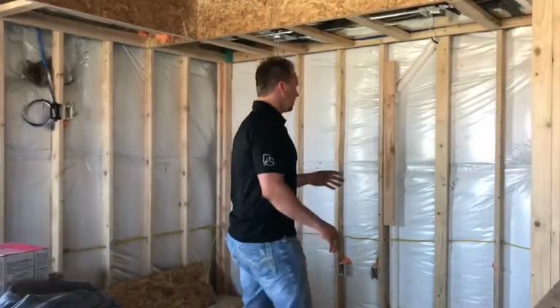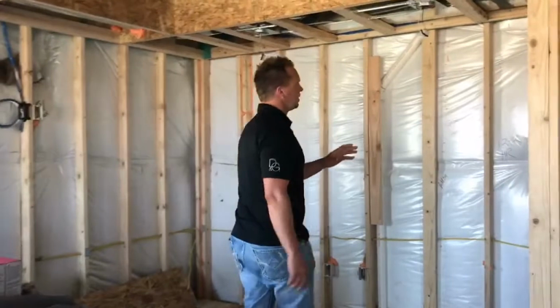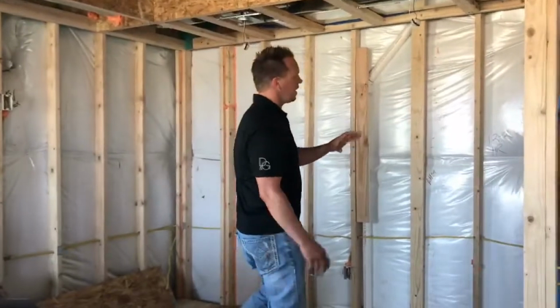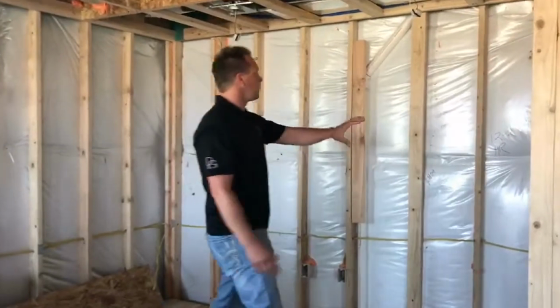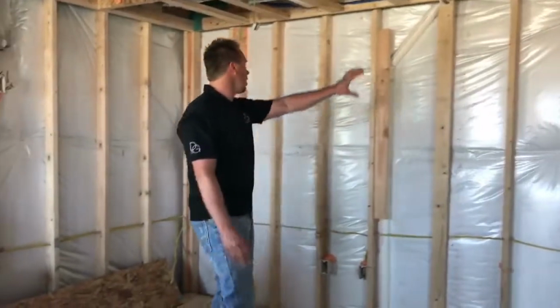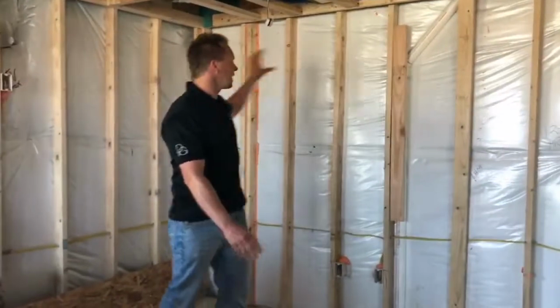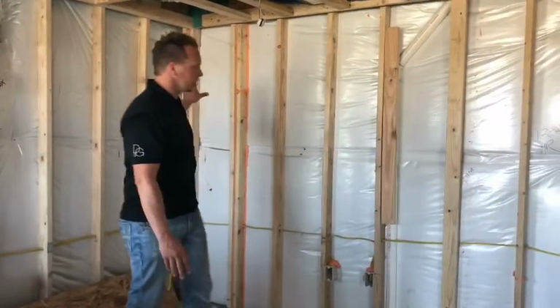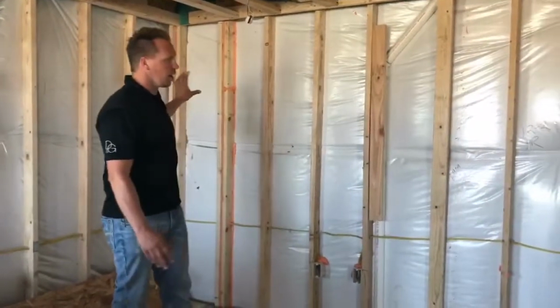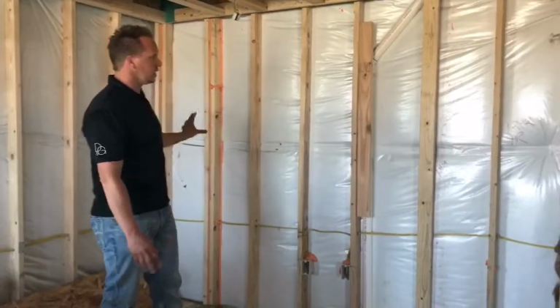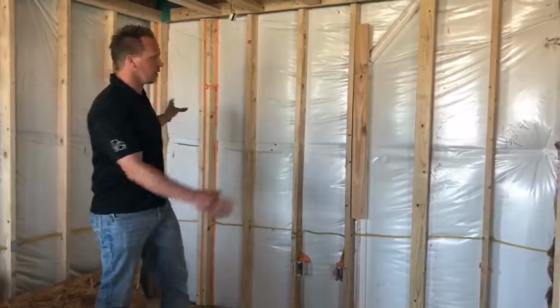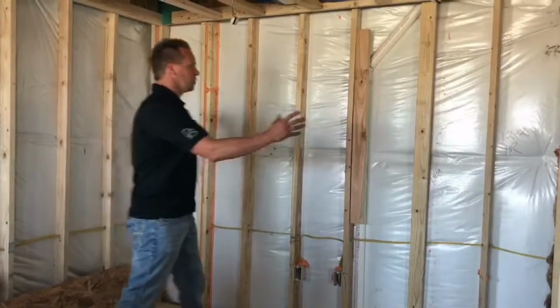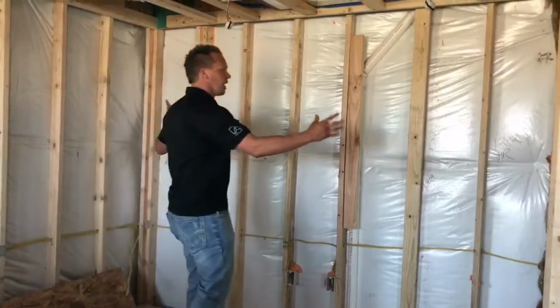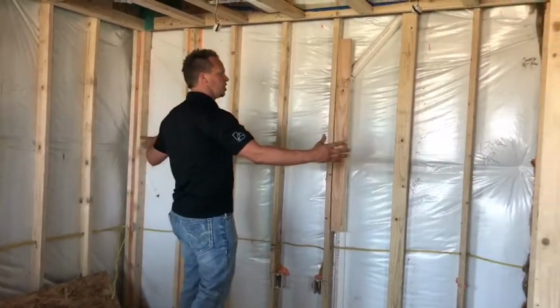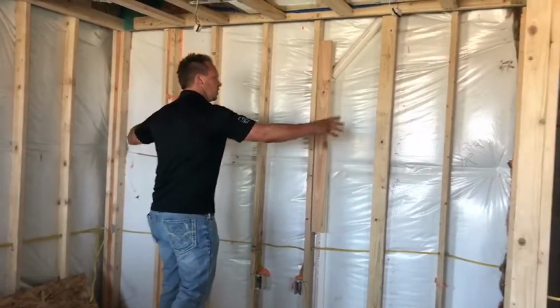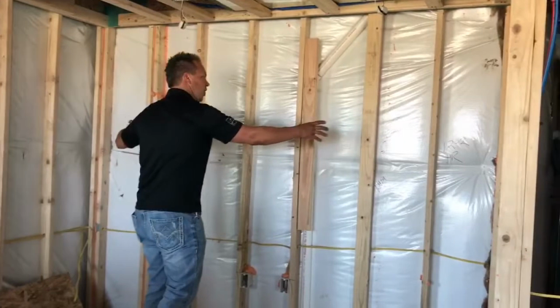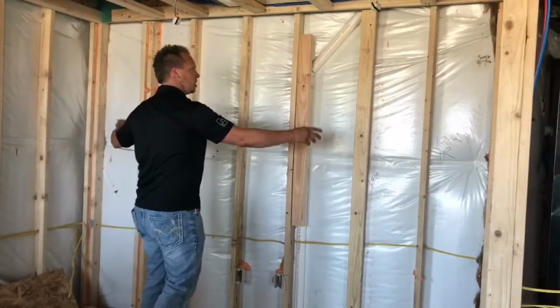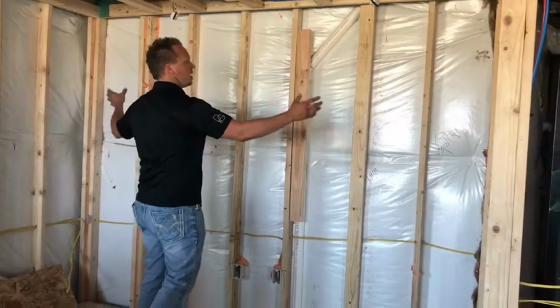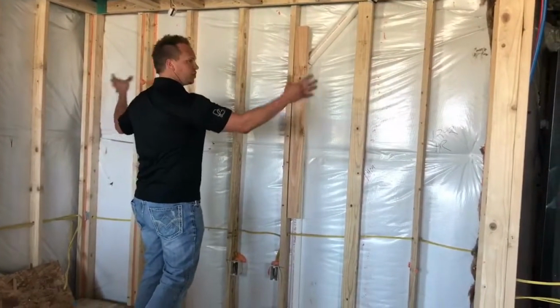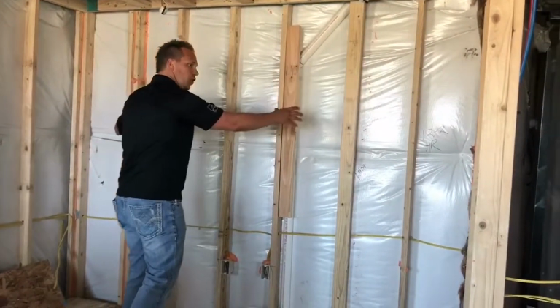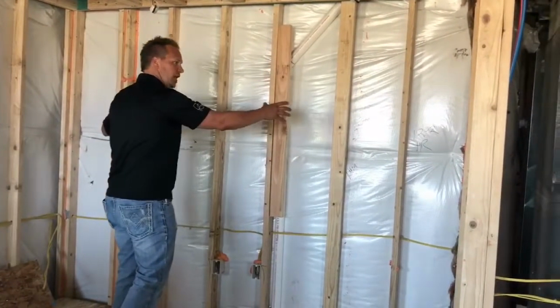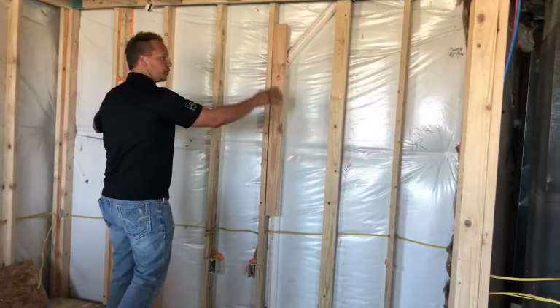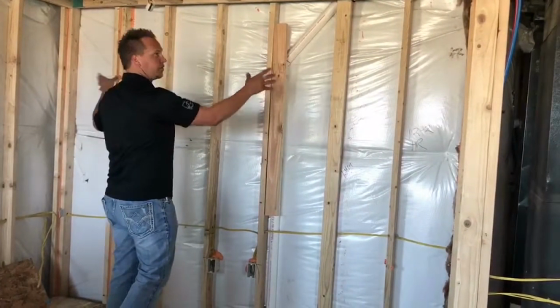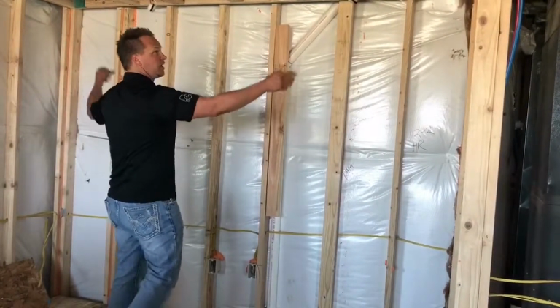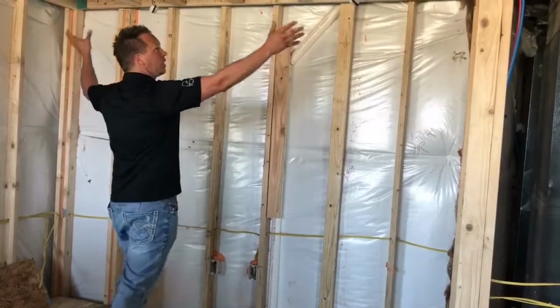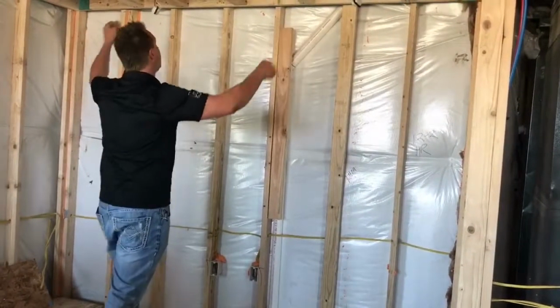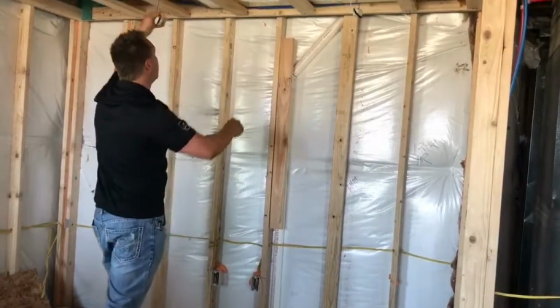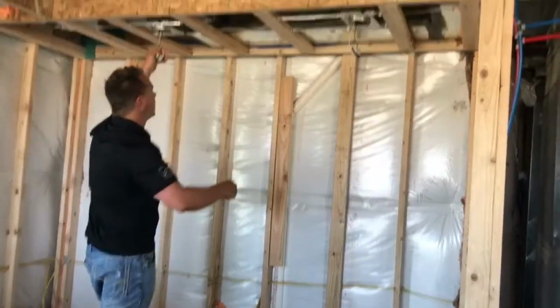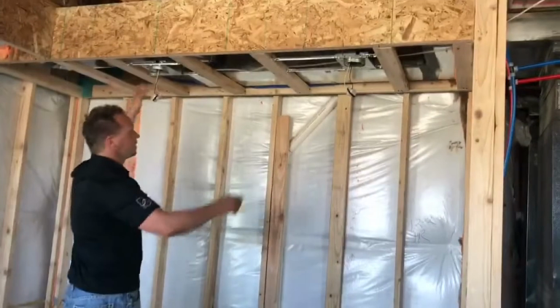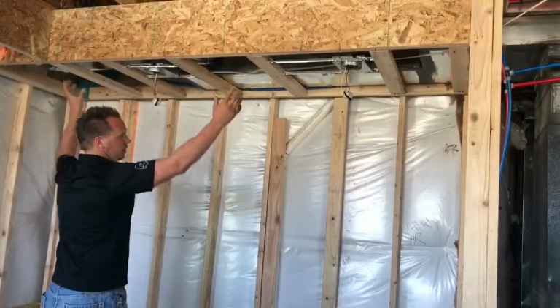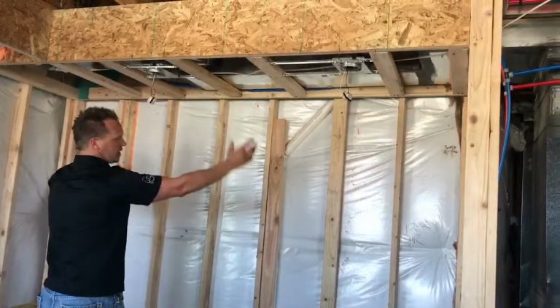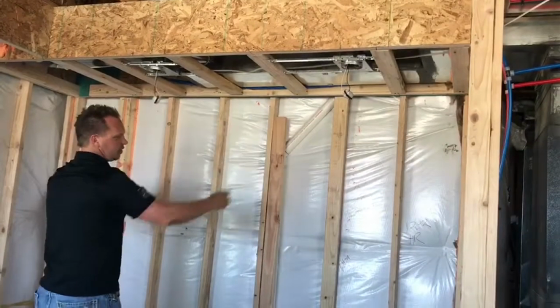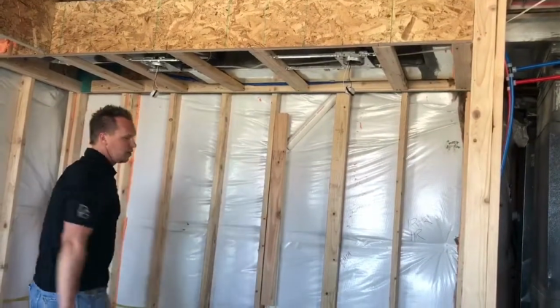This is going to be a bar wall back here with bottles, and we're actually going to put glass shelves into the wall here. Stone over the glass shelf so they'll be floating, and then we have our lighting here — can lights that are going to shine down onto the stone.